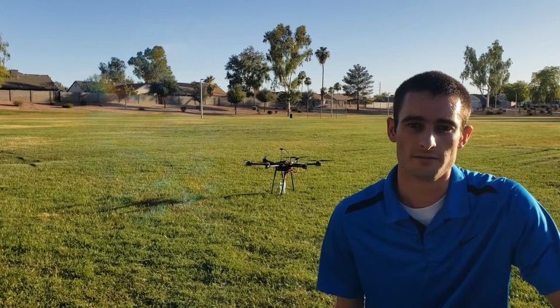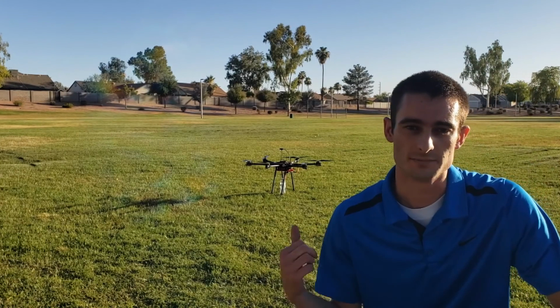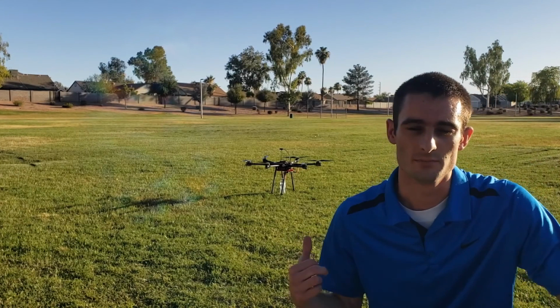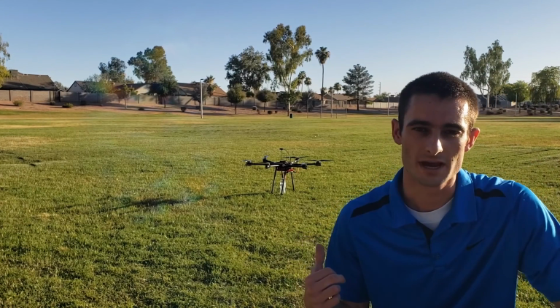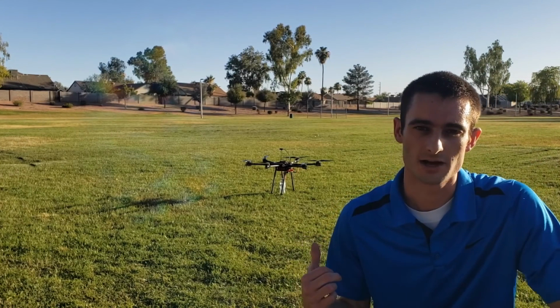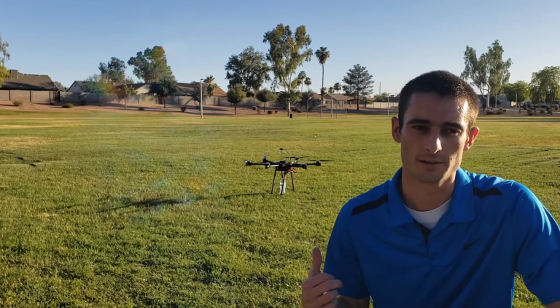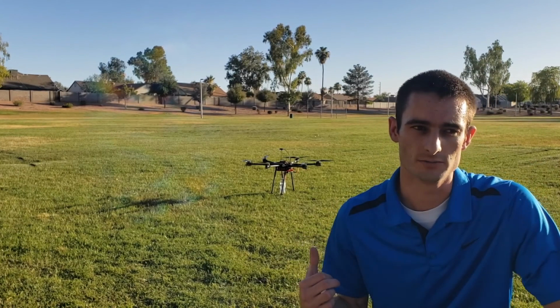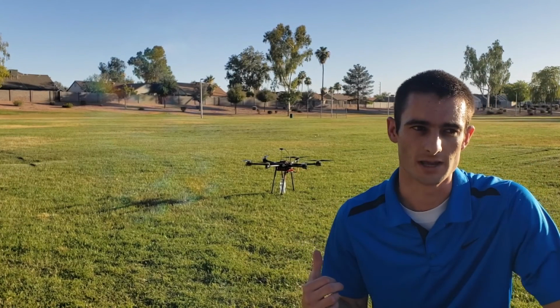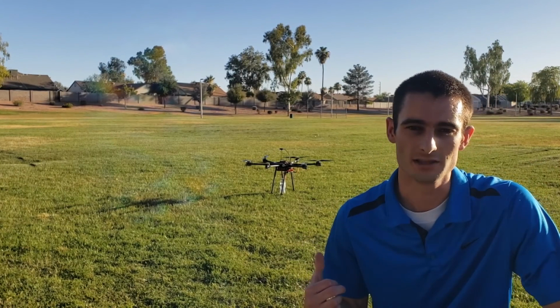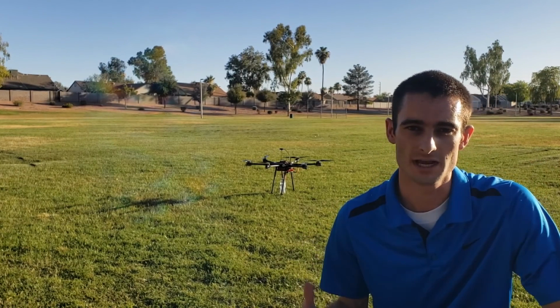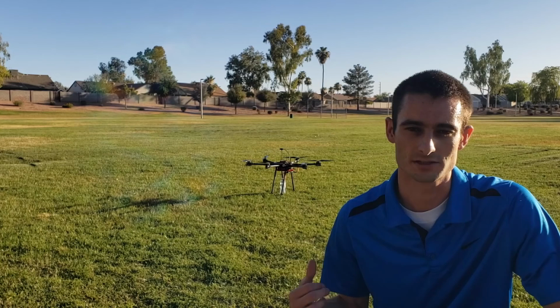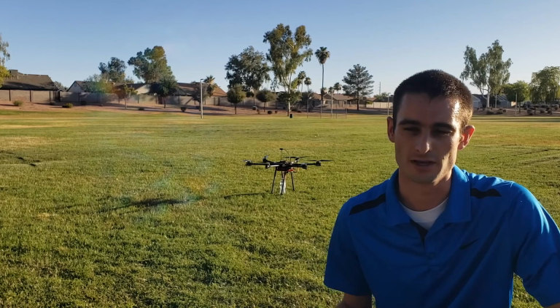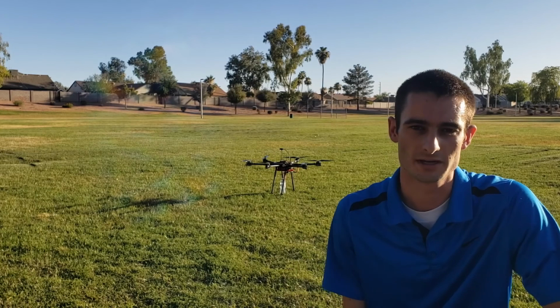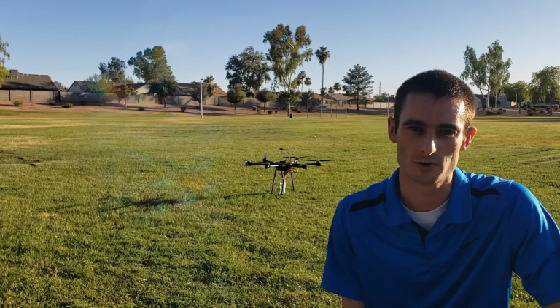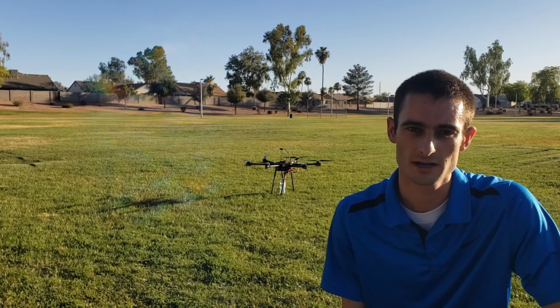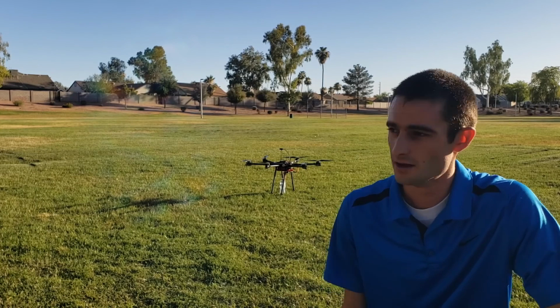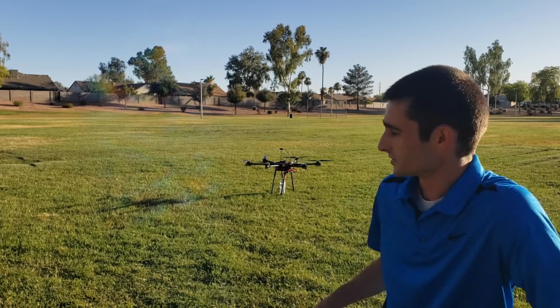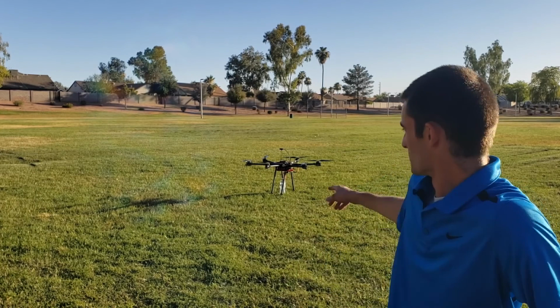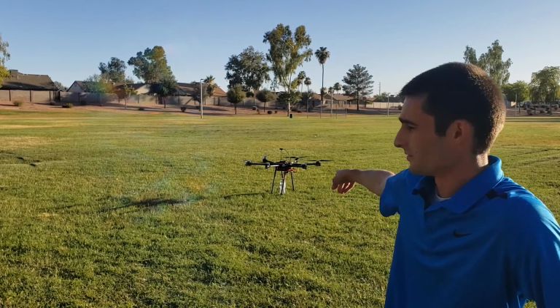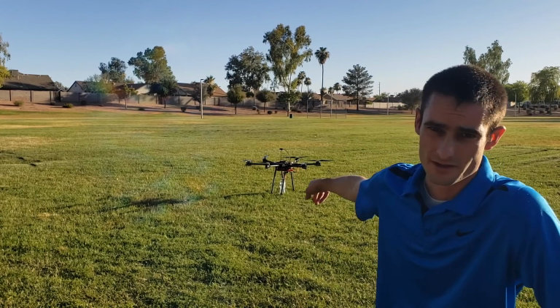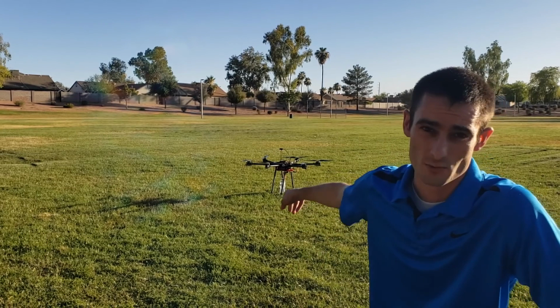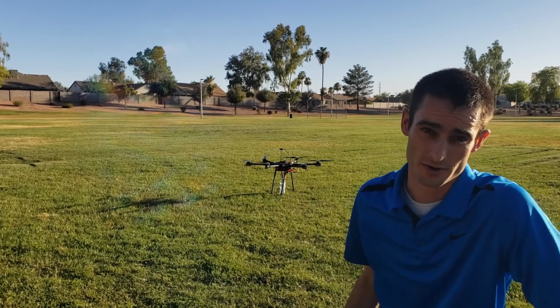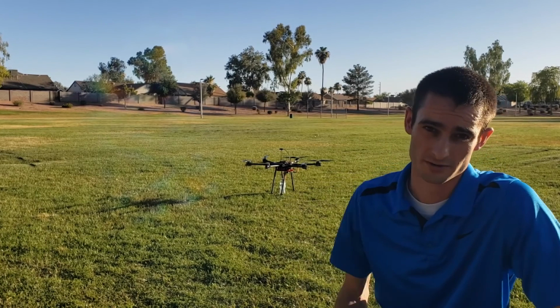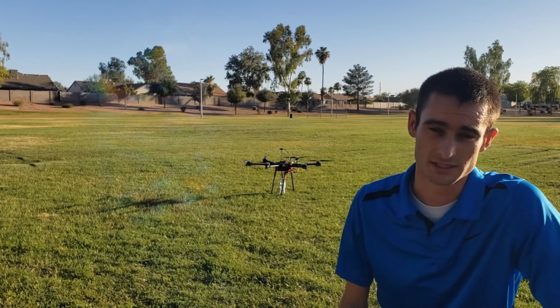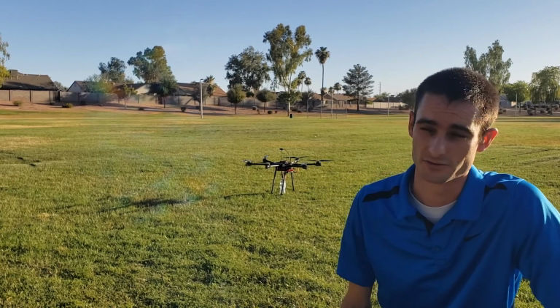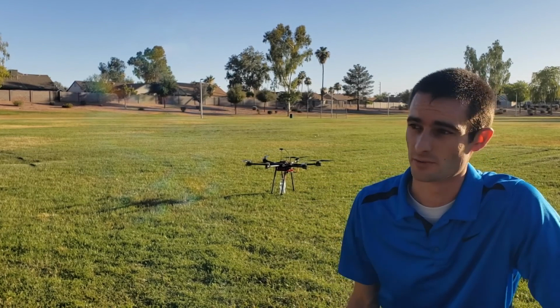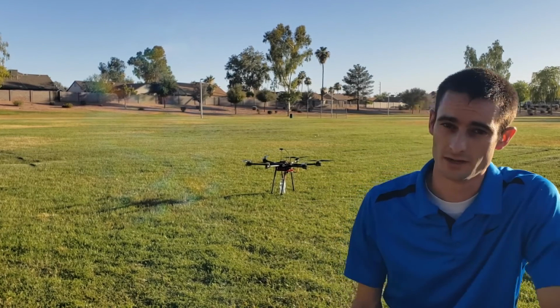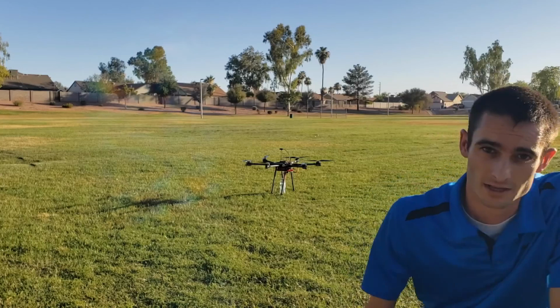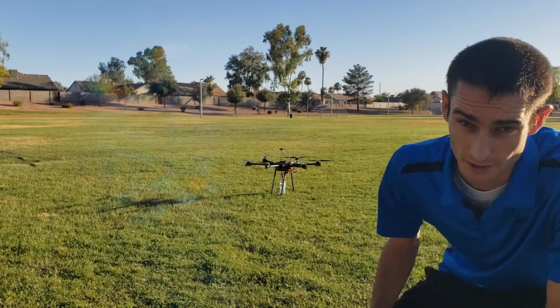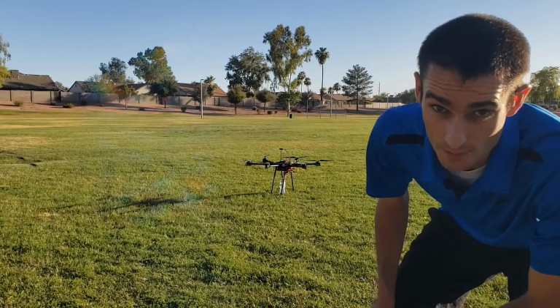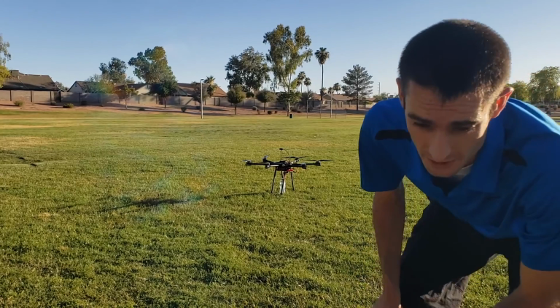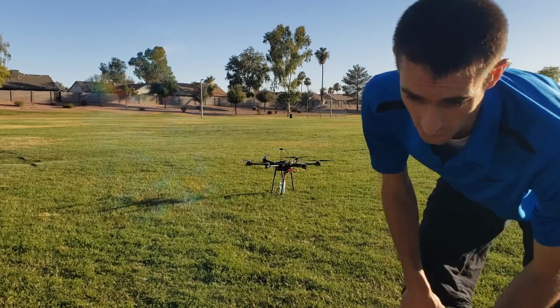This is my big hexacopter. I'm going to do a payload test. I just got the payload mechanism working. First I'm starting it out with a water bottle, a 60 ounce water bottle. I'm going to drop it and make sure it works.